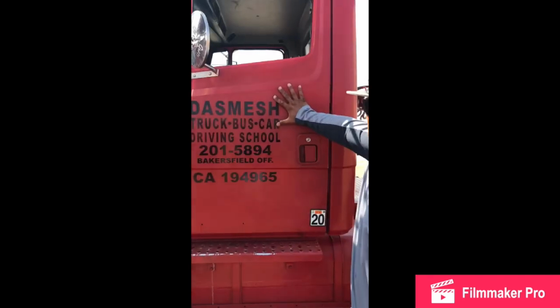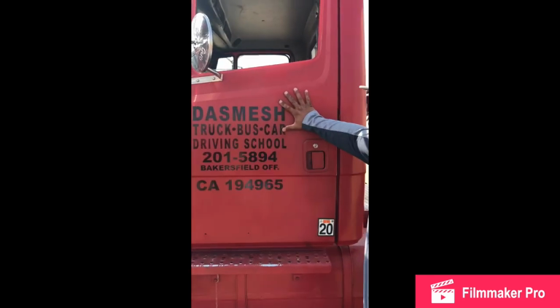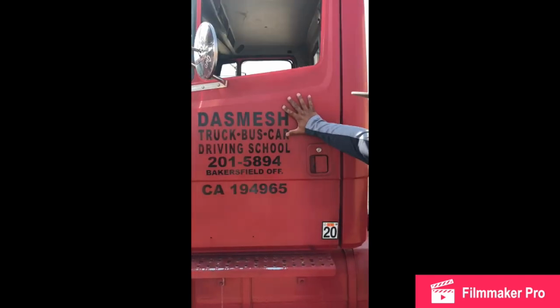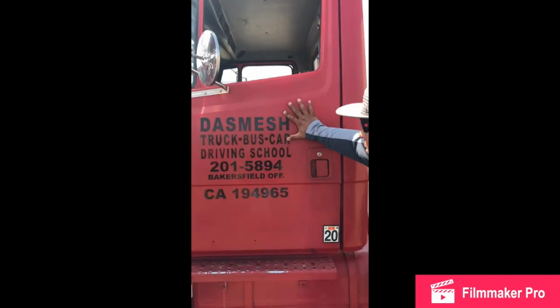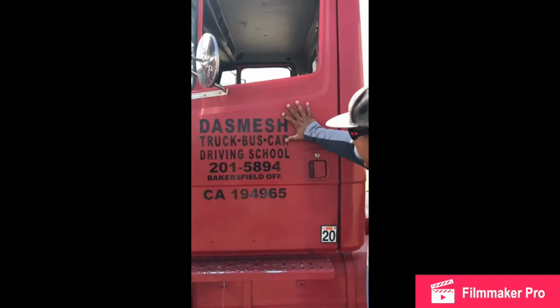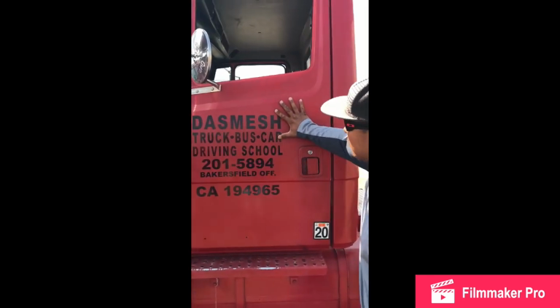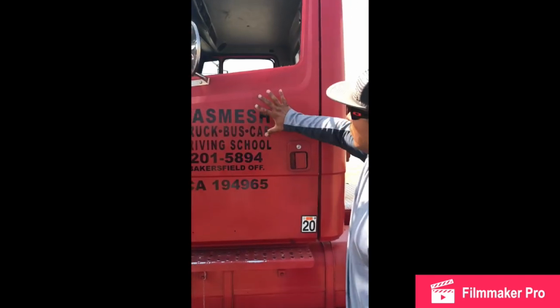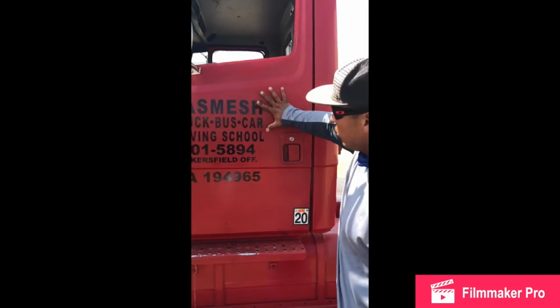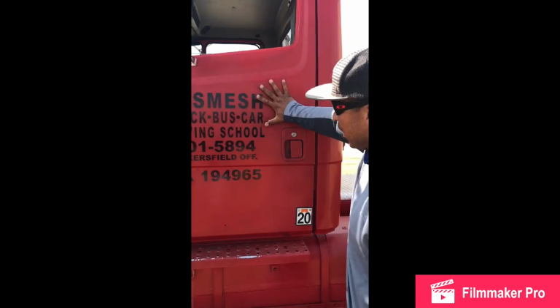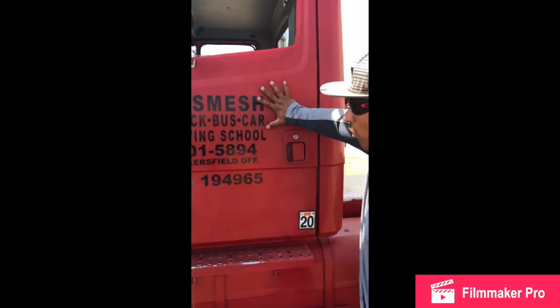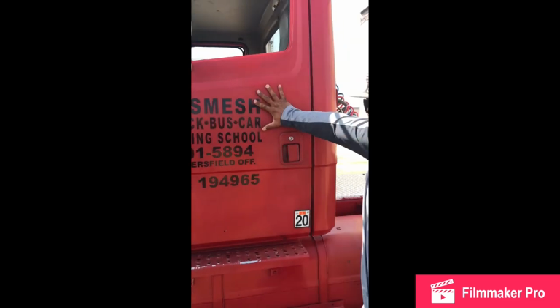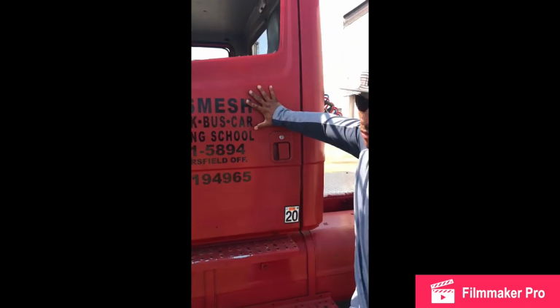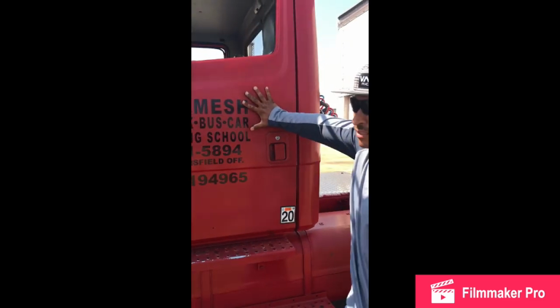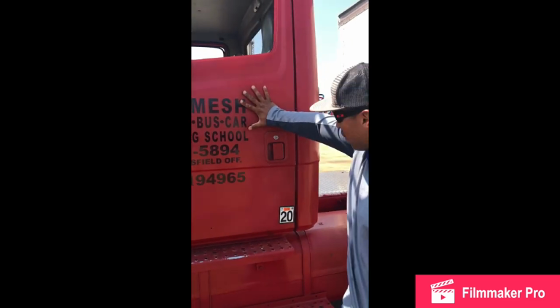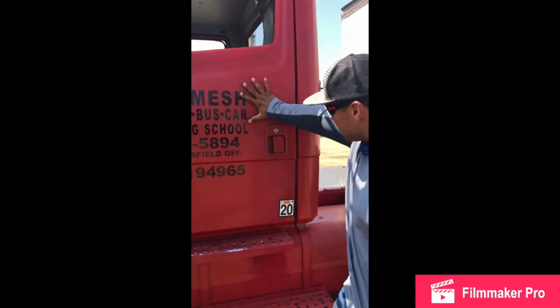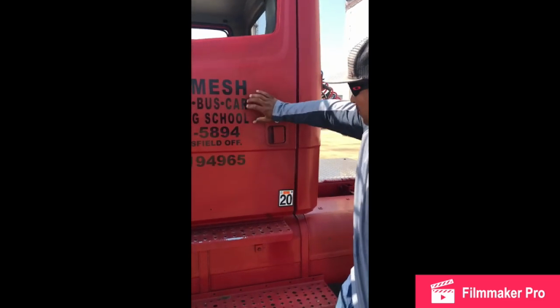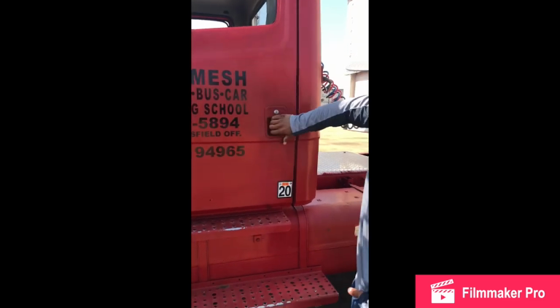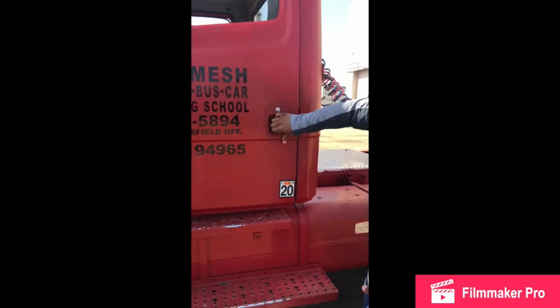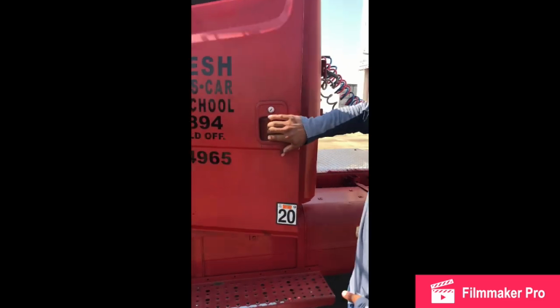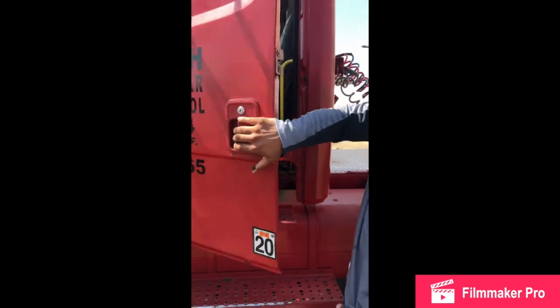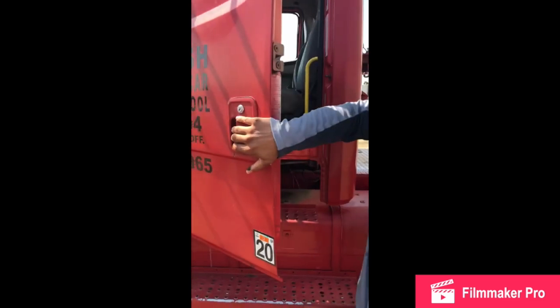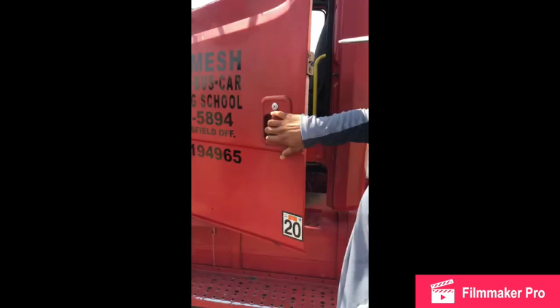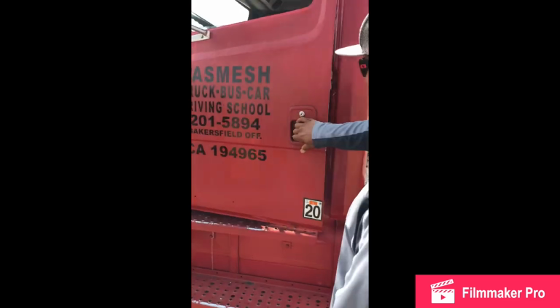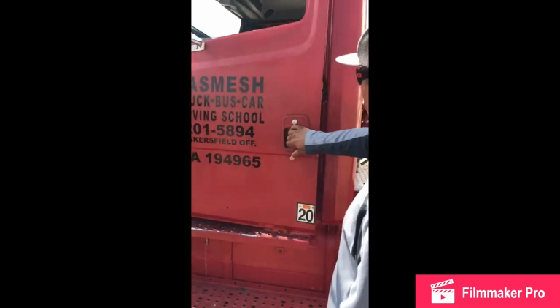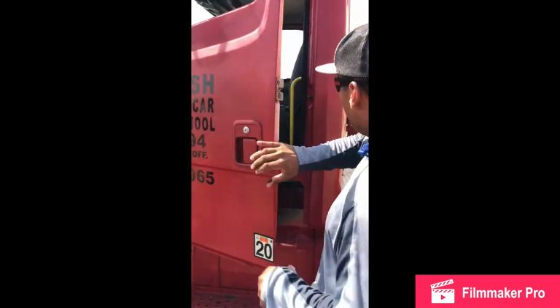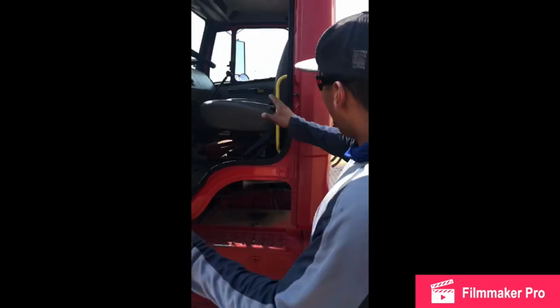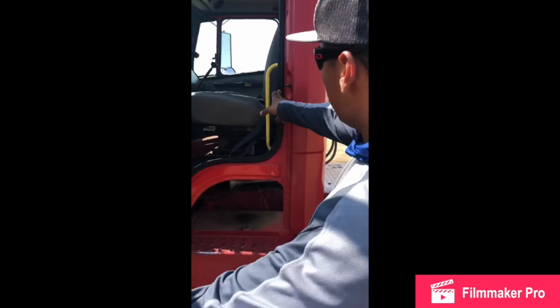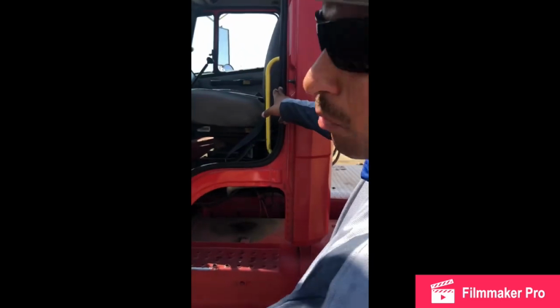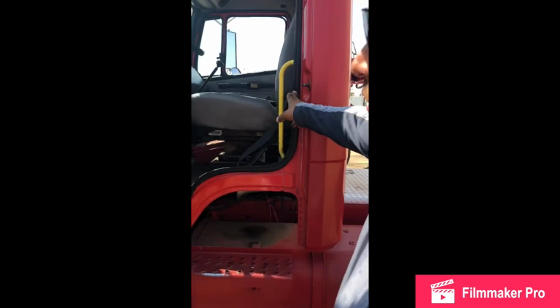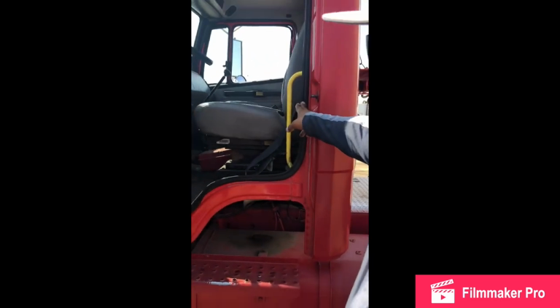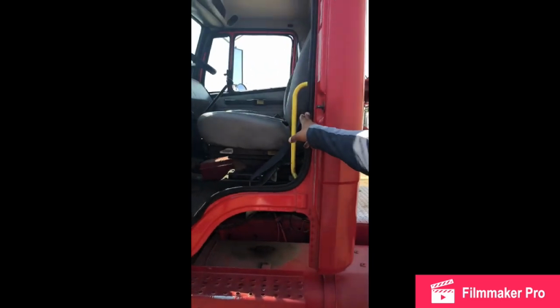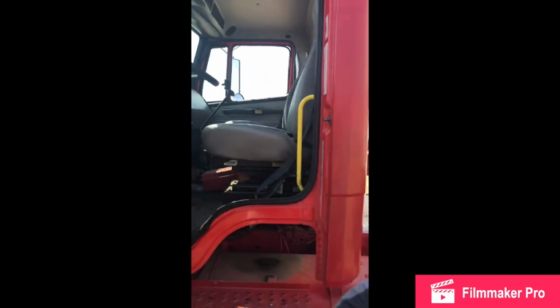Outside cabin inspection. My door: no cracks, no breaks, easy open, easy close, always a good rubber seal inside, mounted and secure.